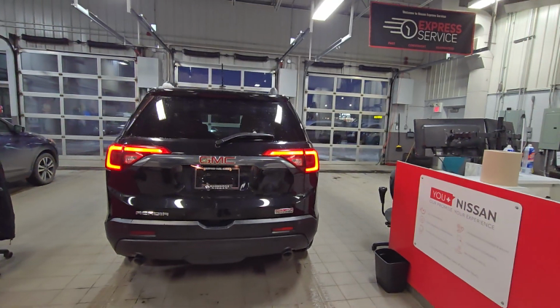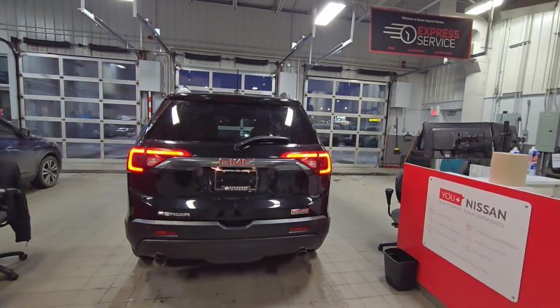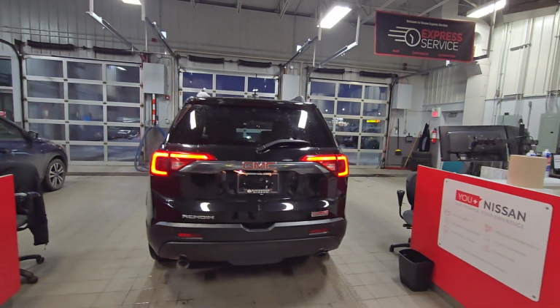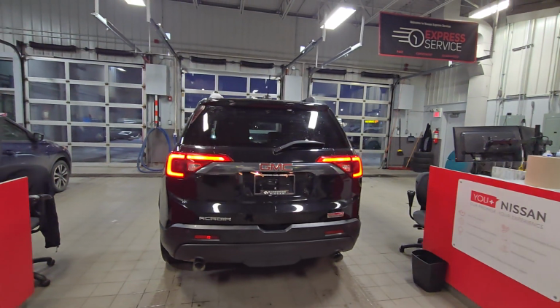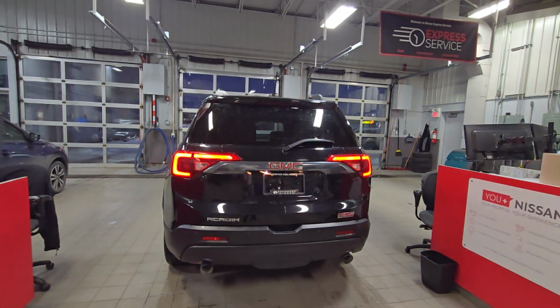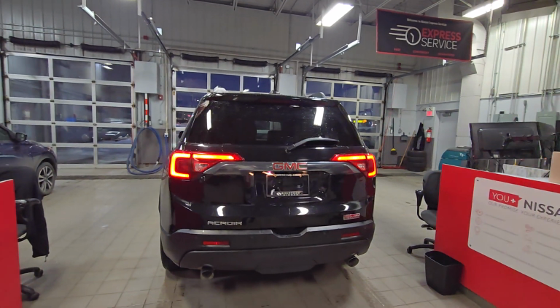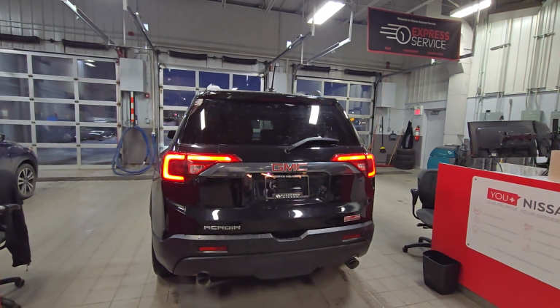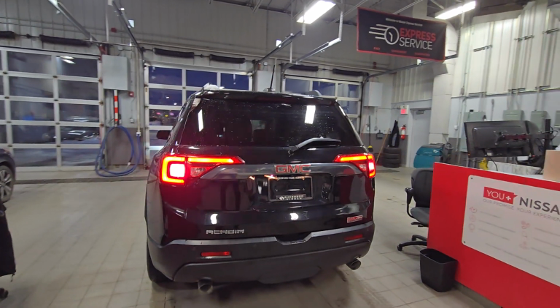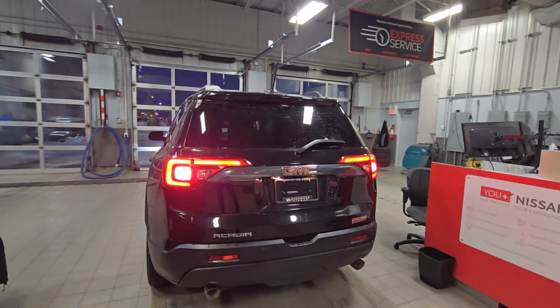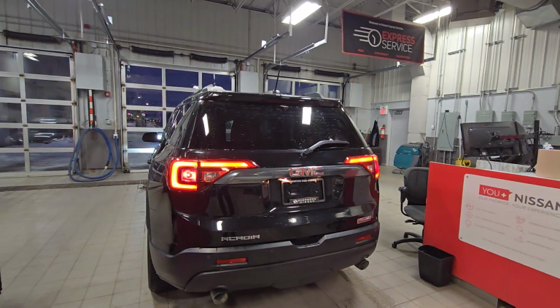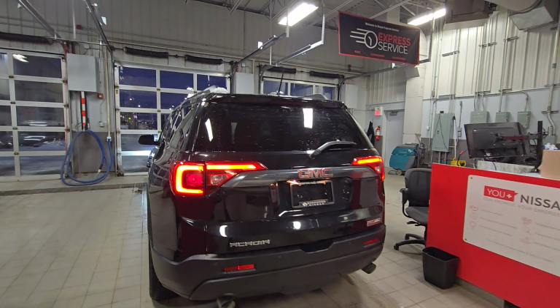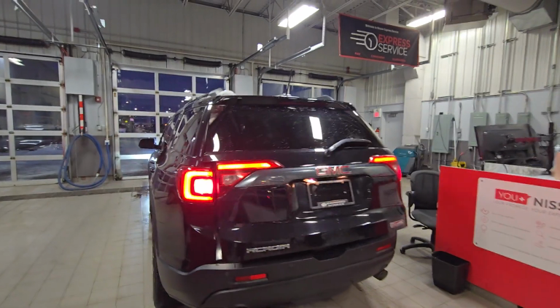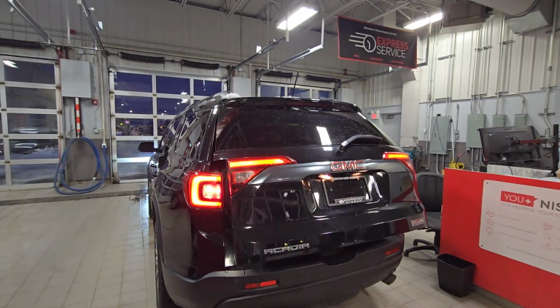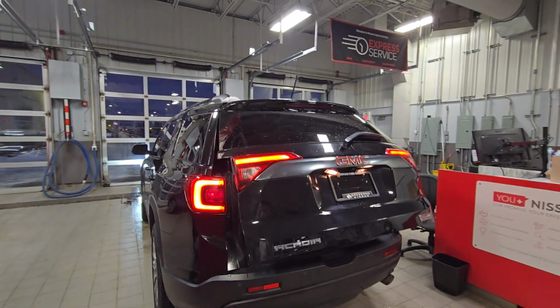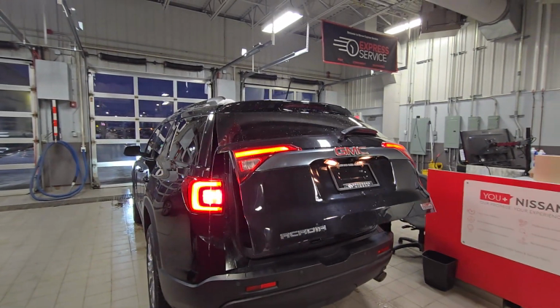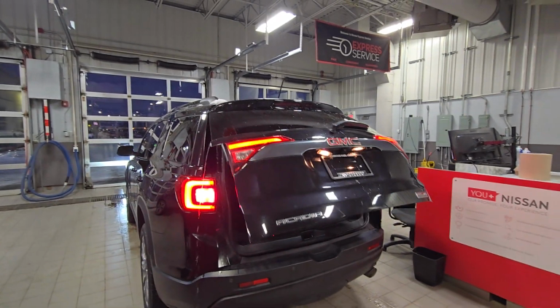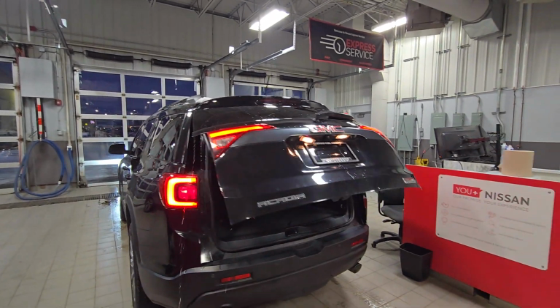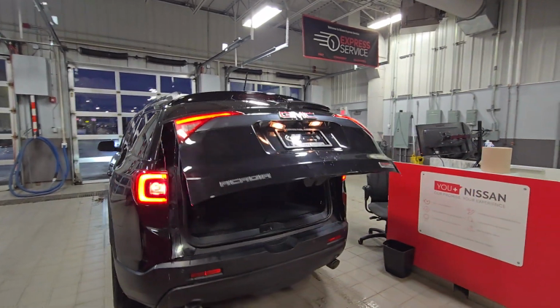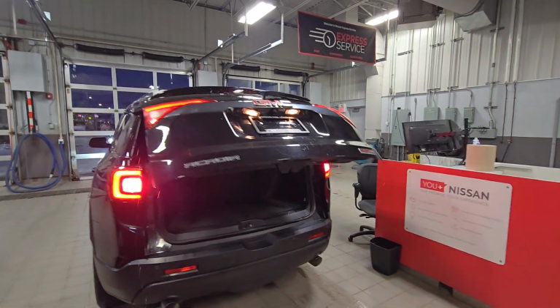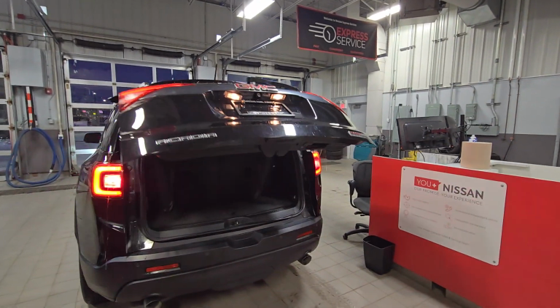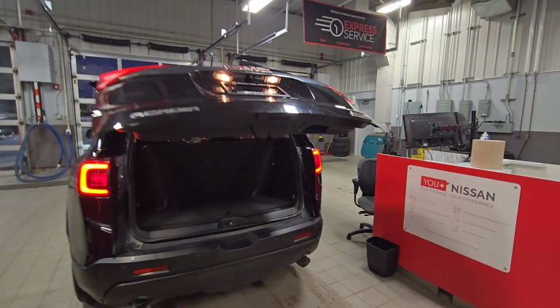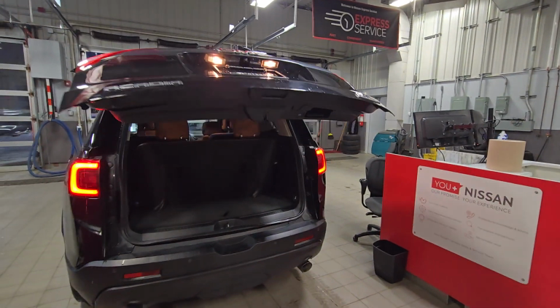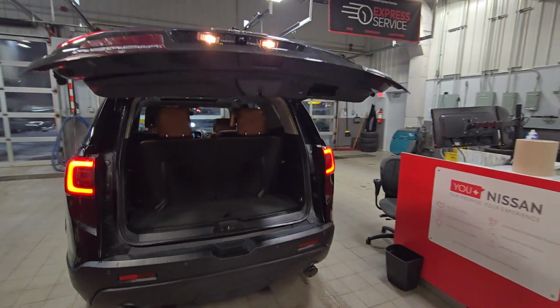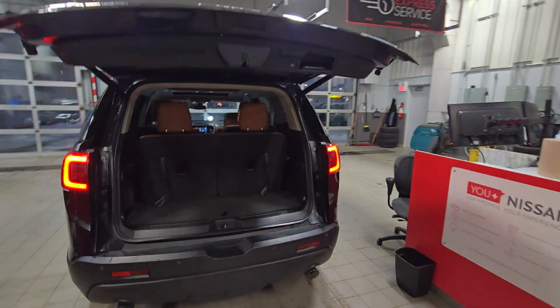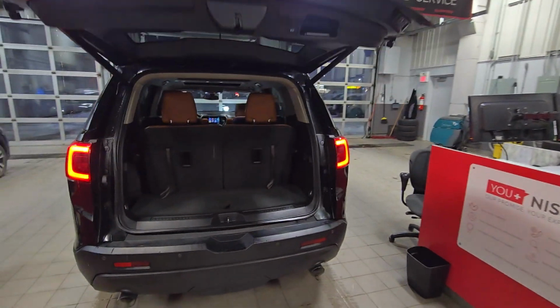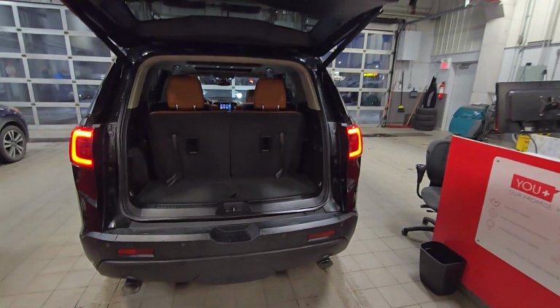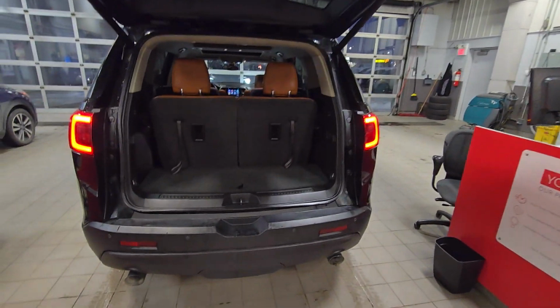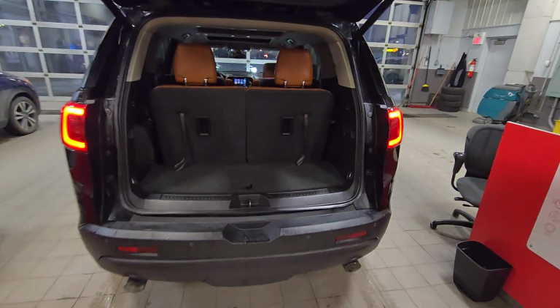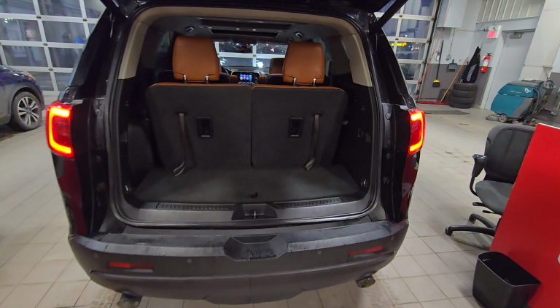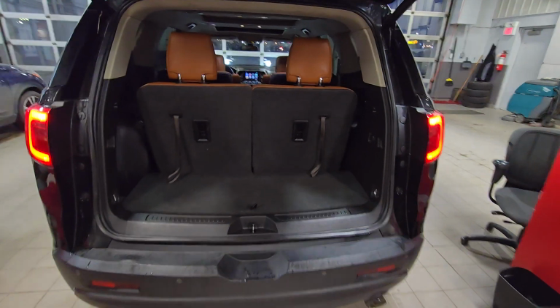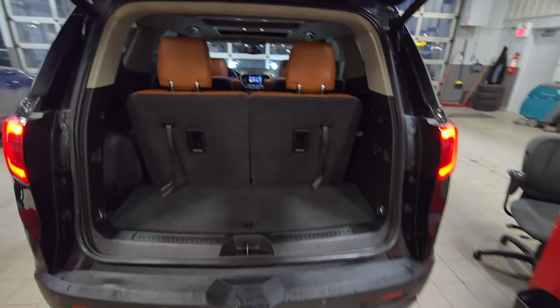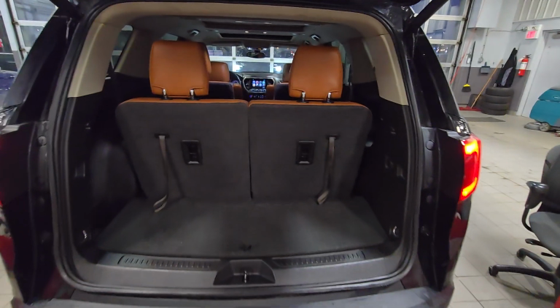That's a look from the back. This one does come with the power liftgate, and that's what the trunk space looks like.